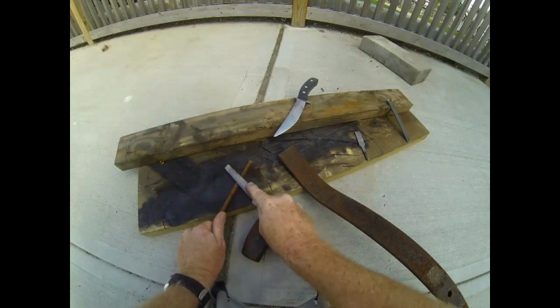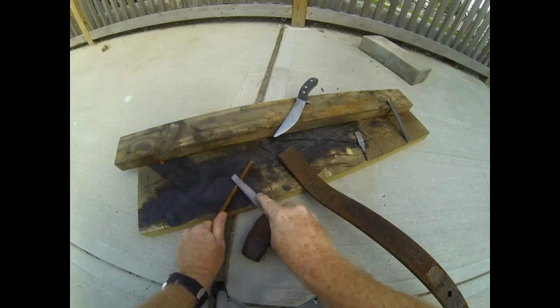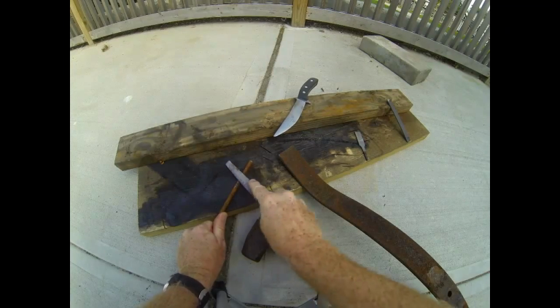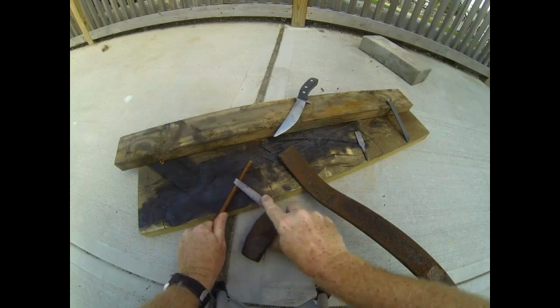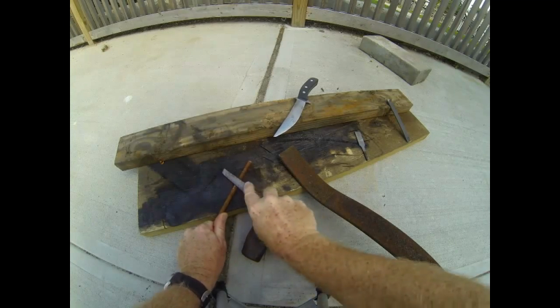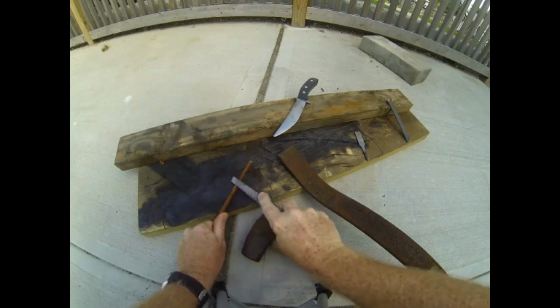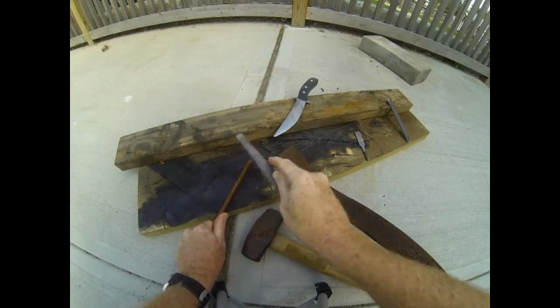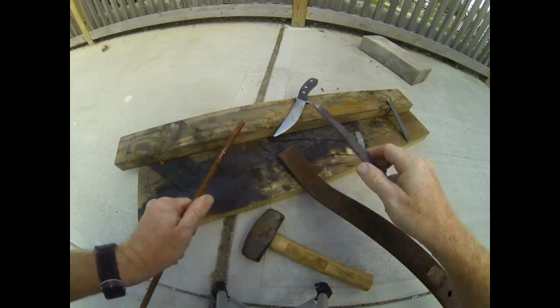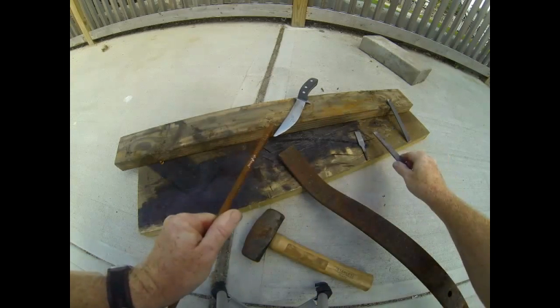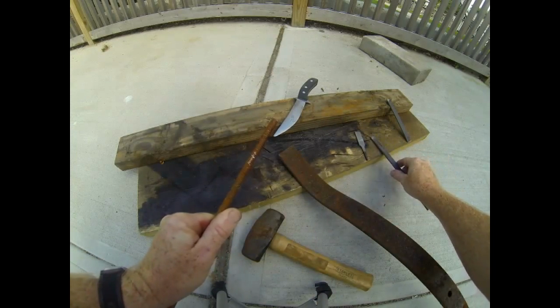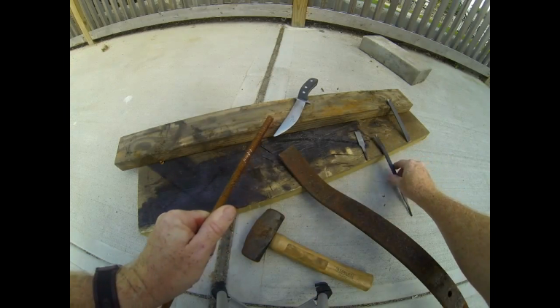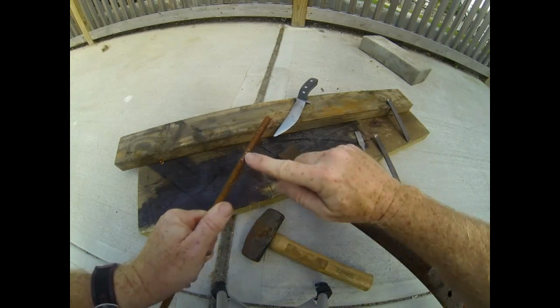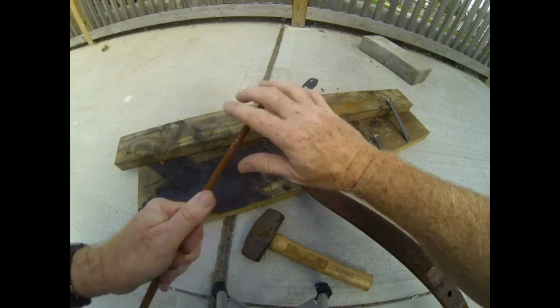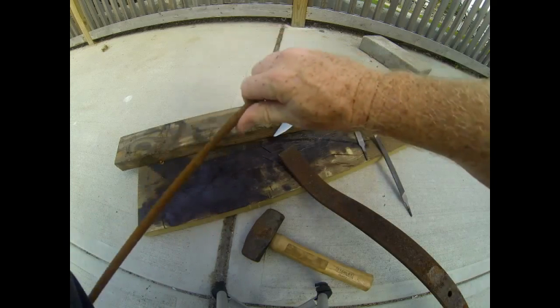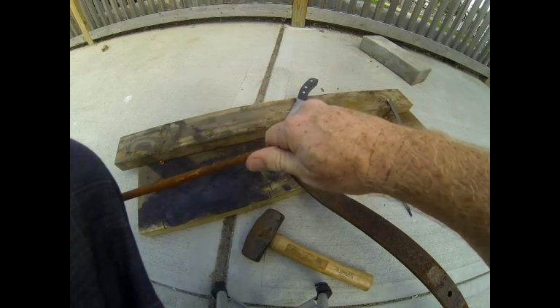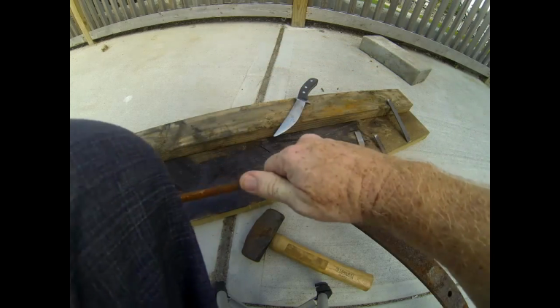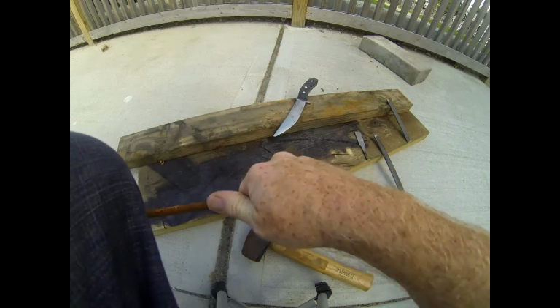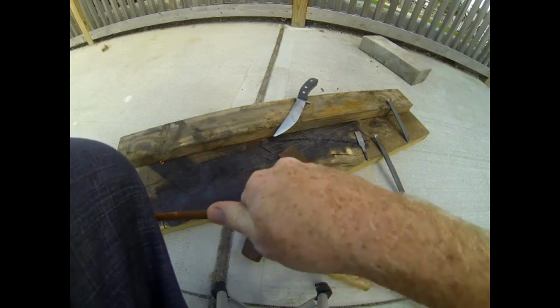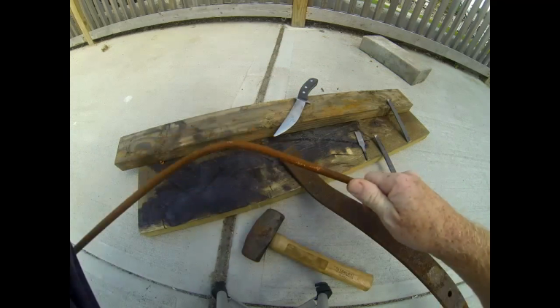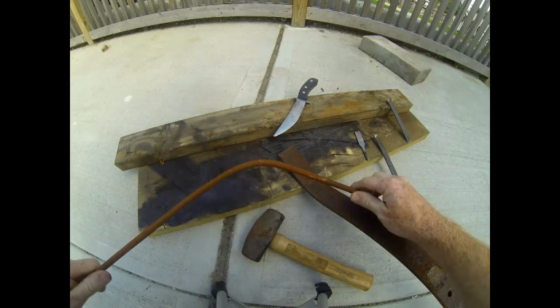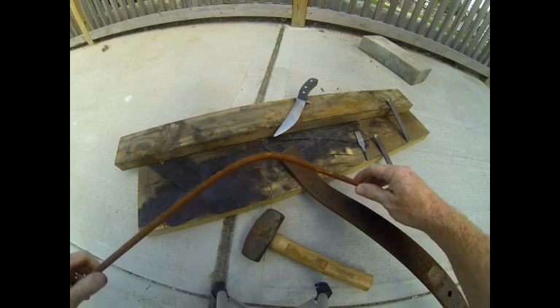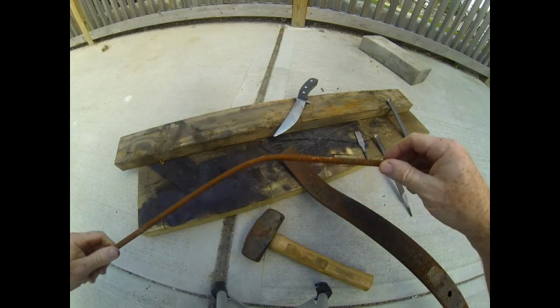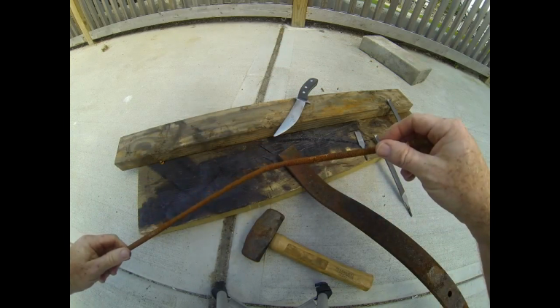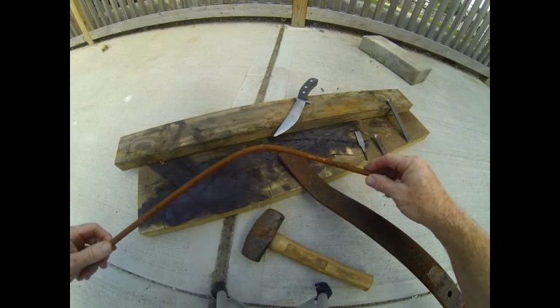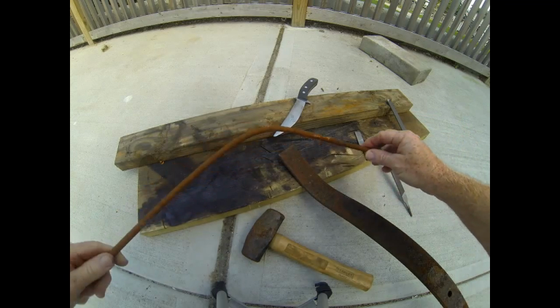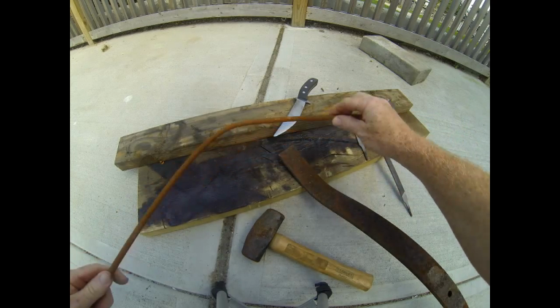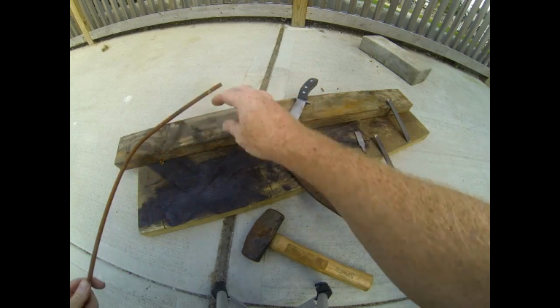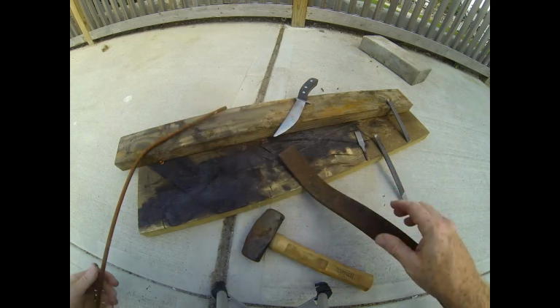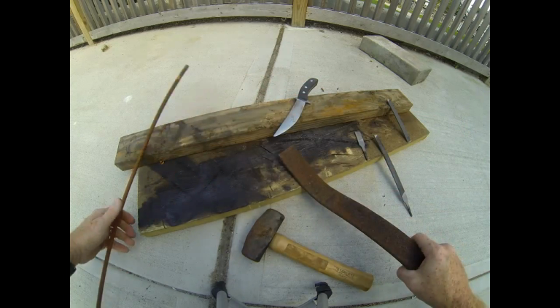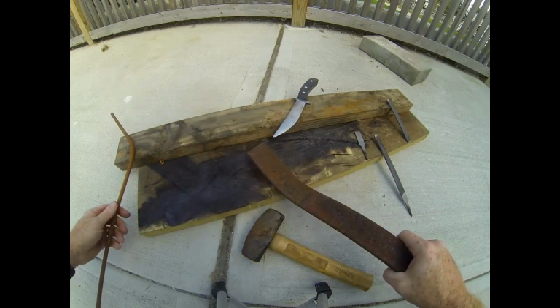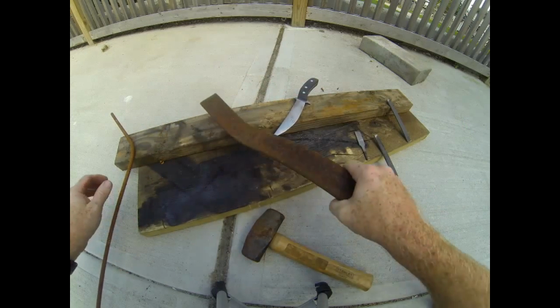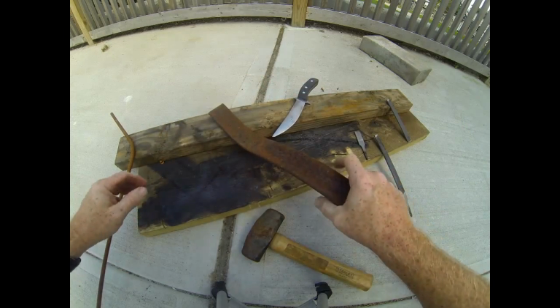On the left is a piece of threaded rod. This is mild steel. It's very easy to work — you can file it, cut it, grind it, you can even bend it. It's not appropriate for knives because it just won't be hard enough to hold an edge.